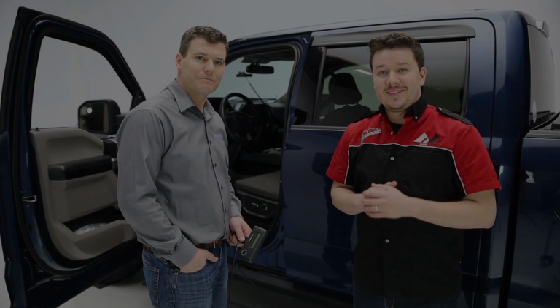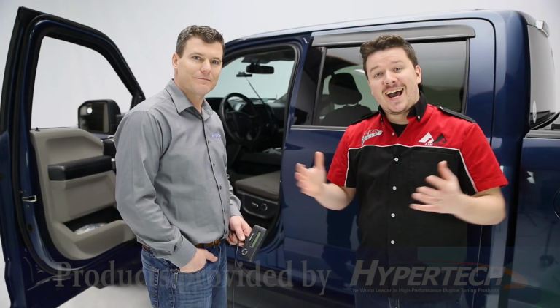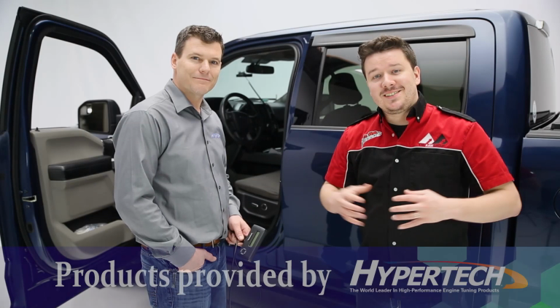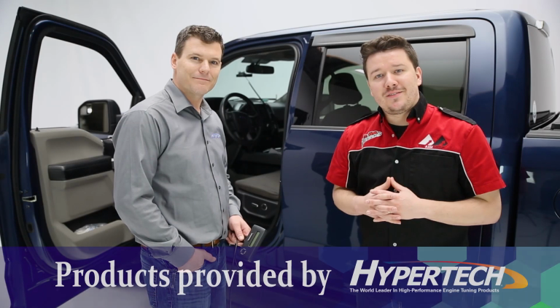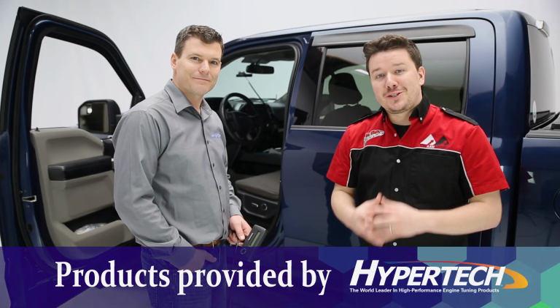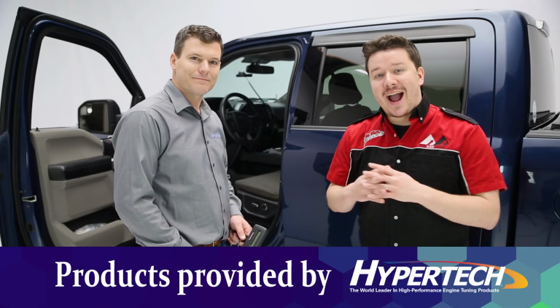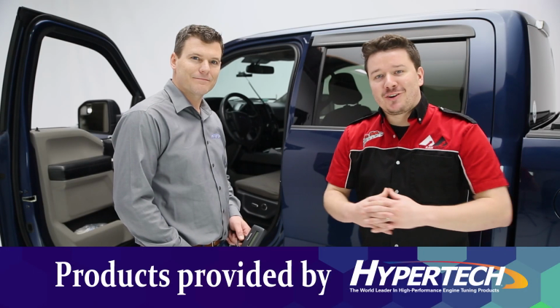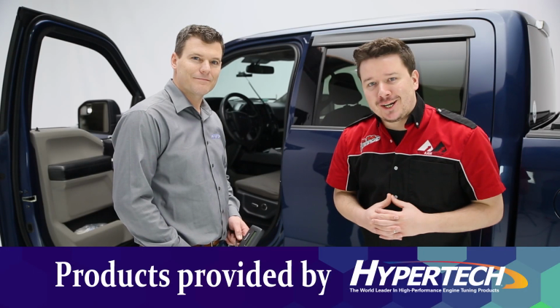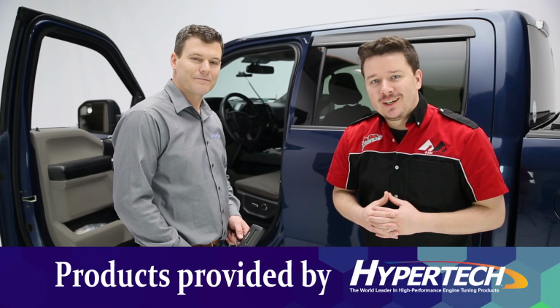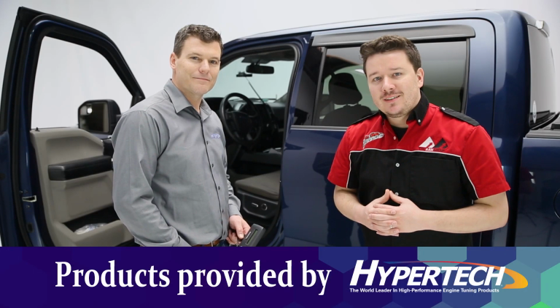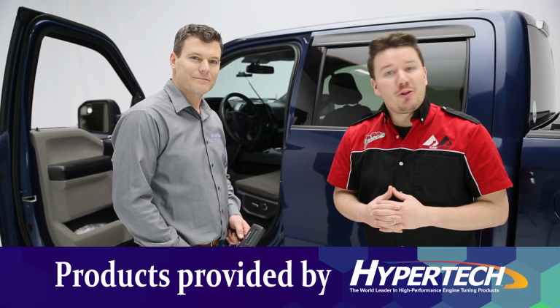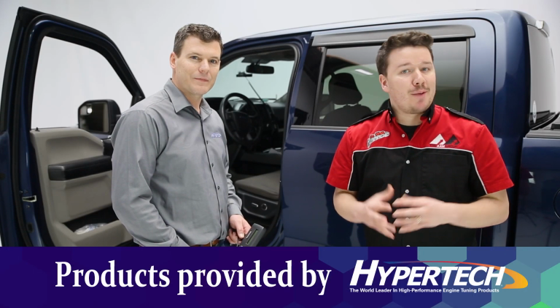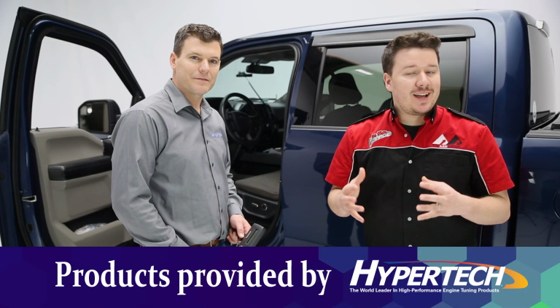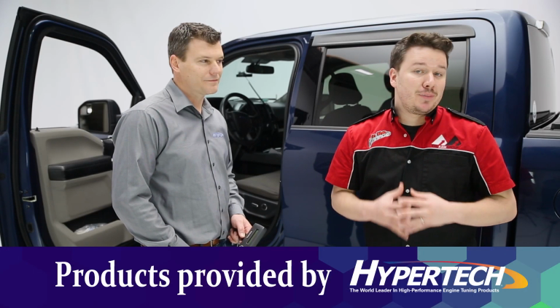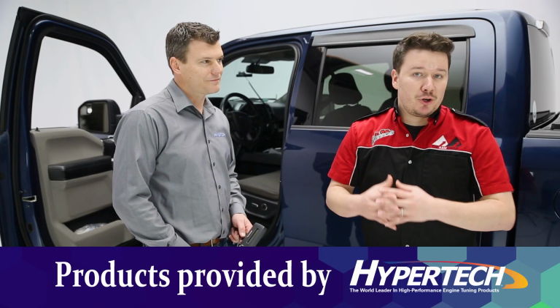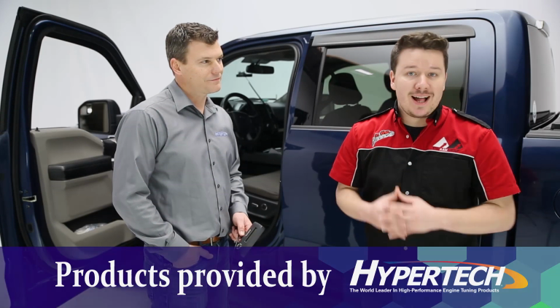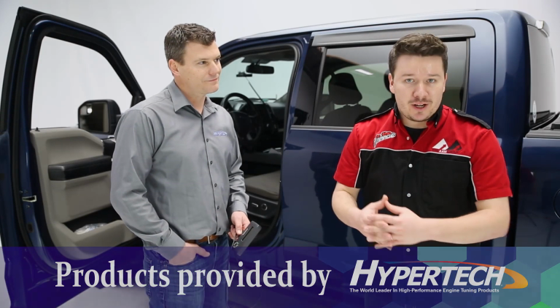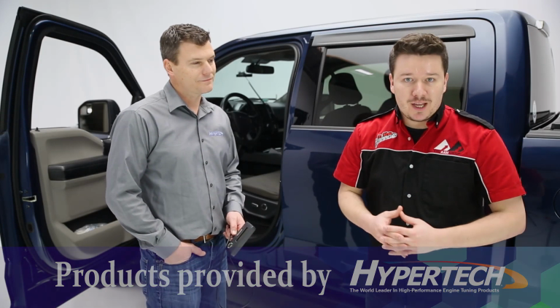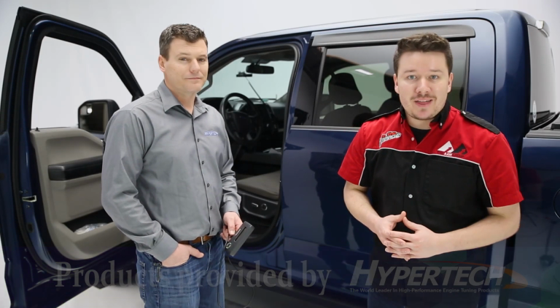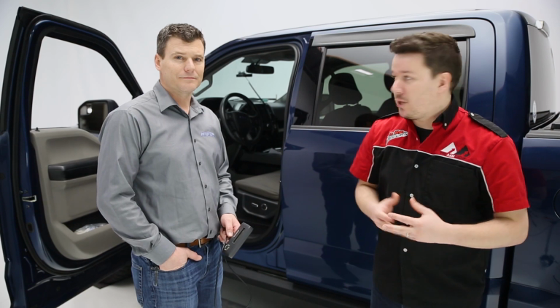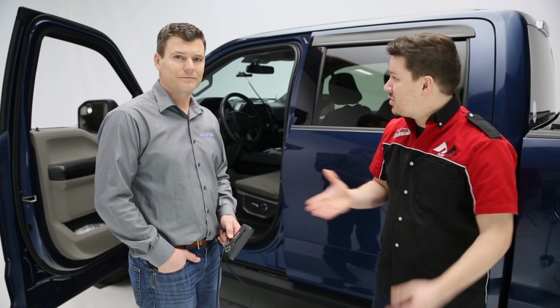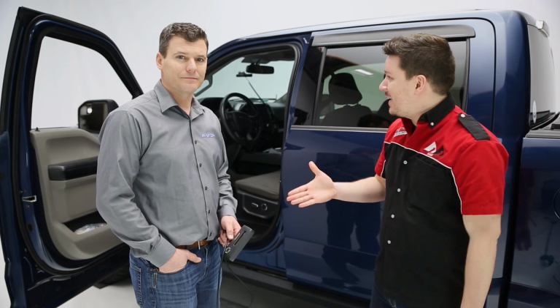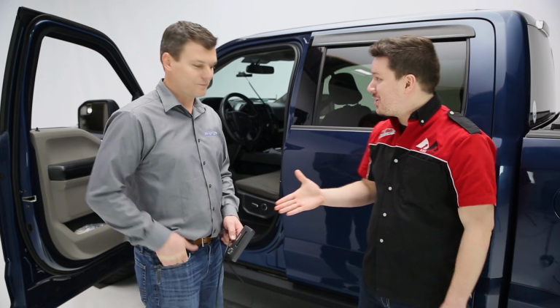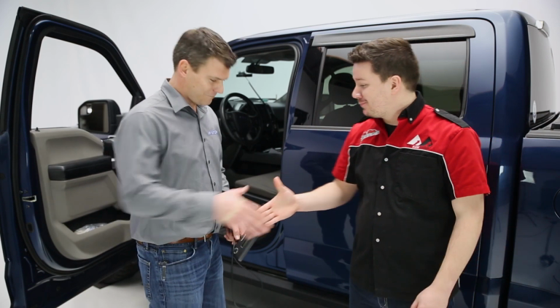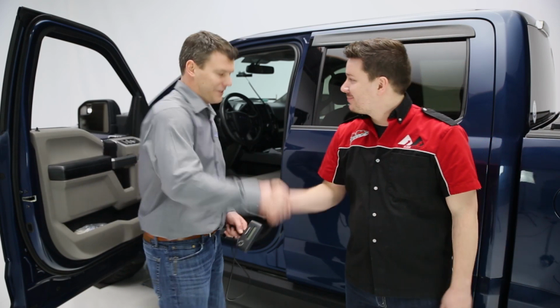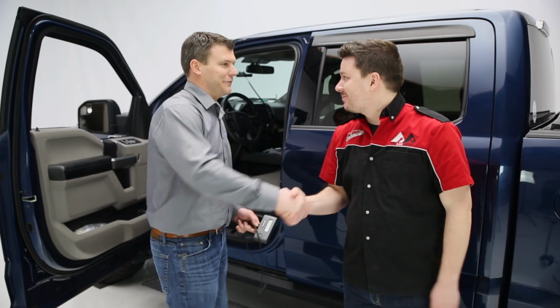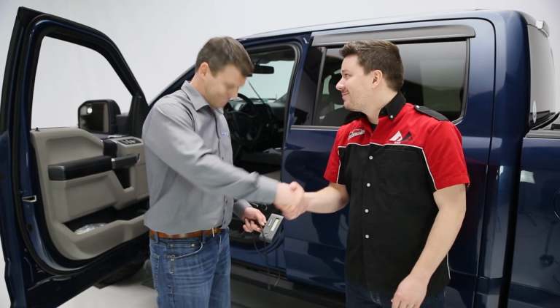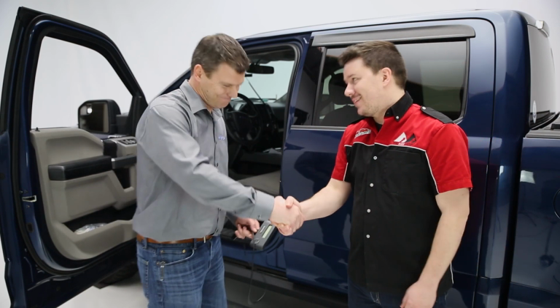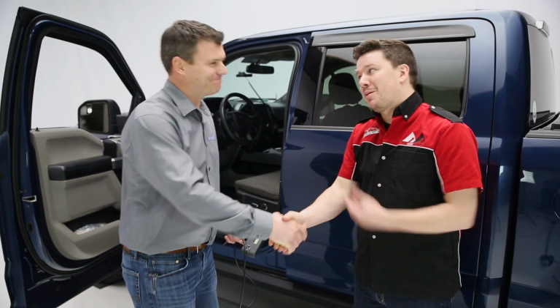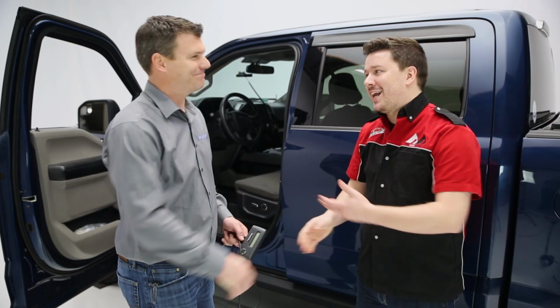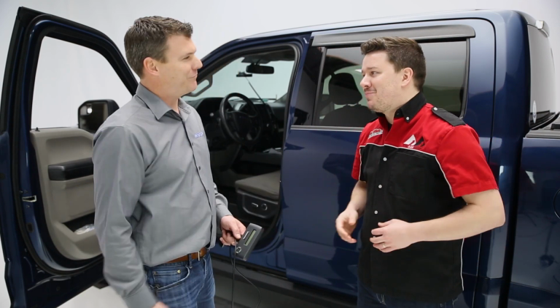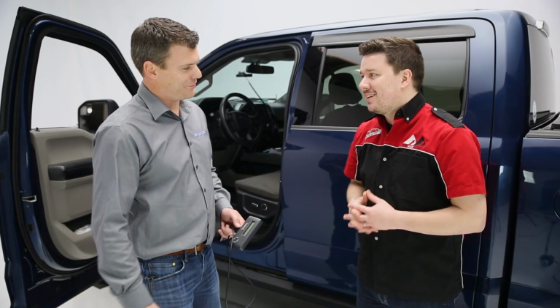Hey guys, Steven Filters here, back in the garage. Today we're looking at a Hypertech speedometer calibrator, and with Hypertech we have Jim. How you doing Jim? Hey Steven. Thanks for coming in today. Thank you.